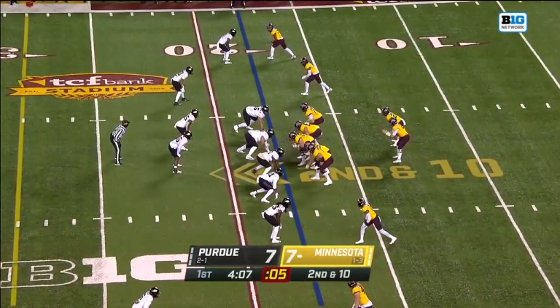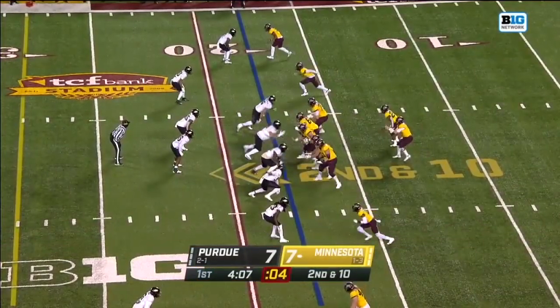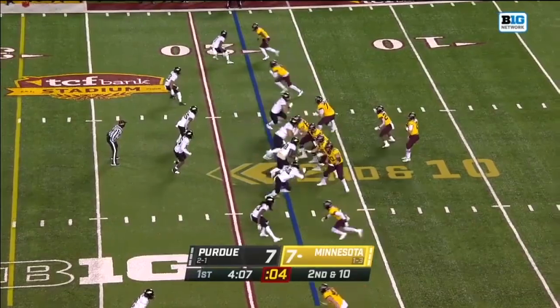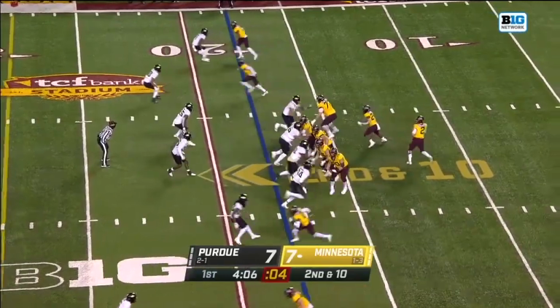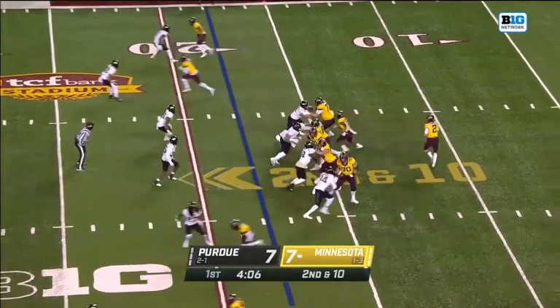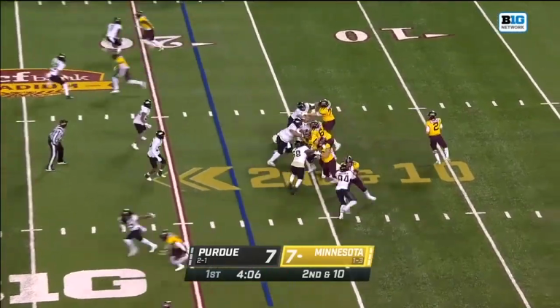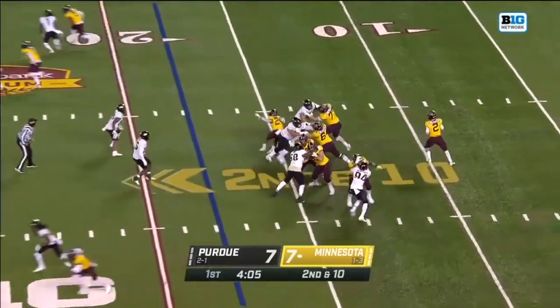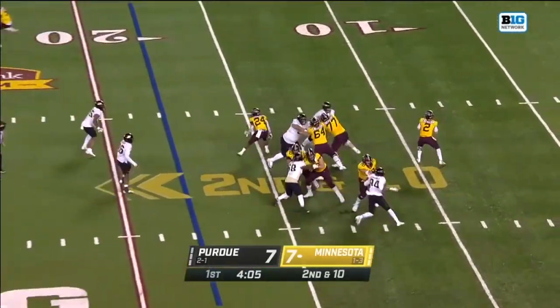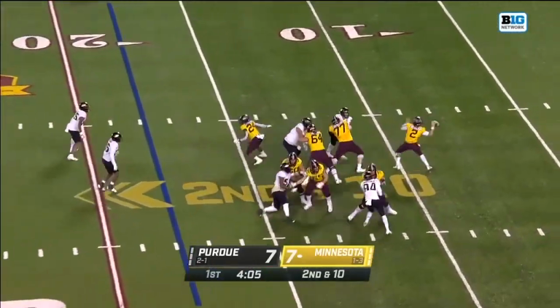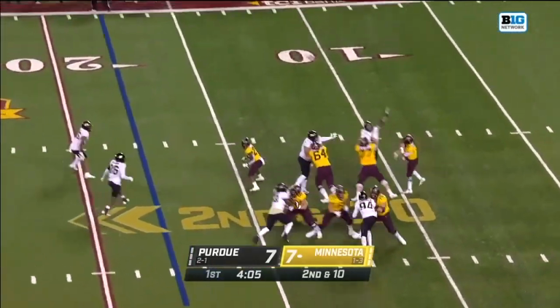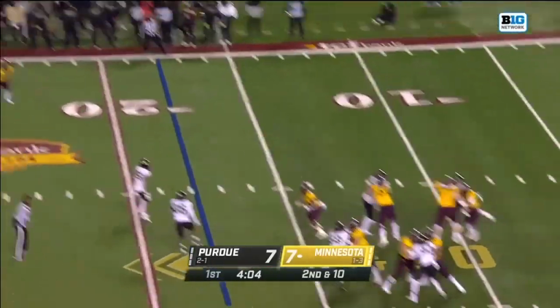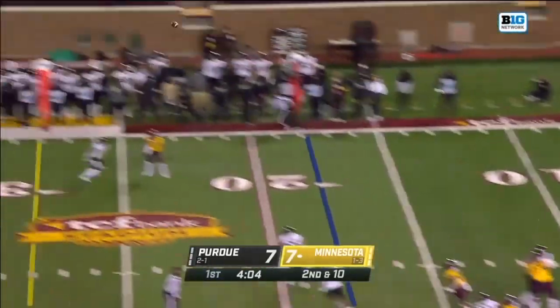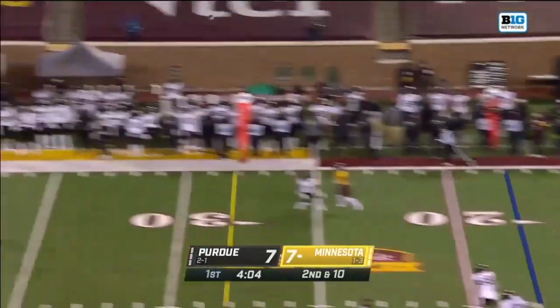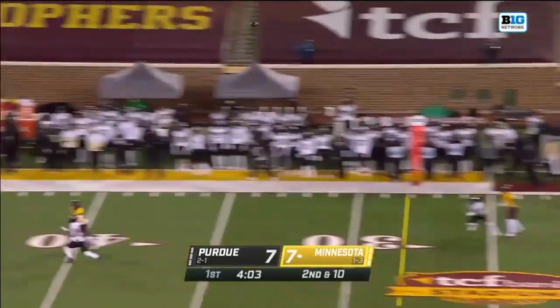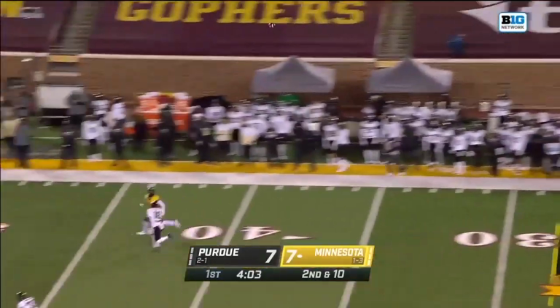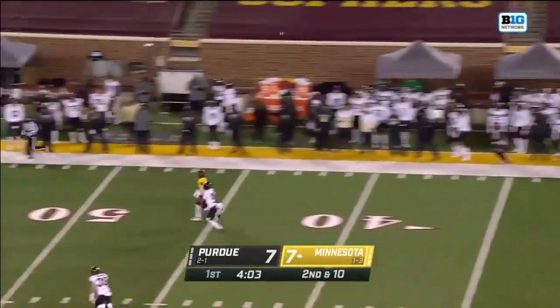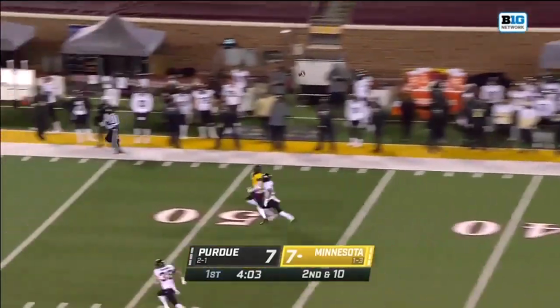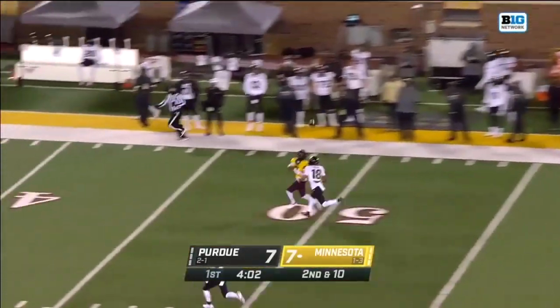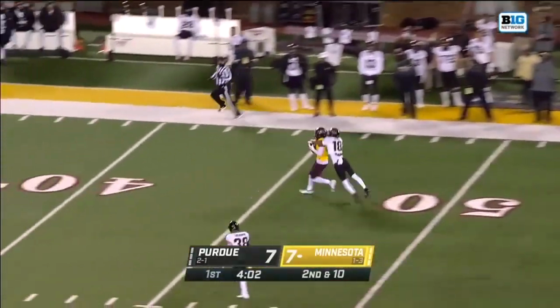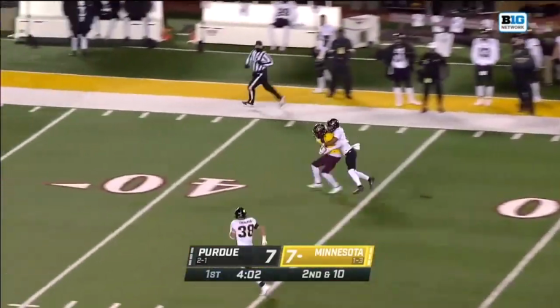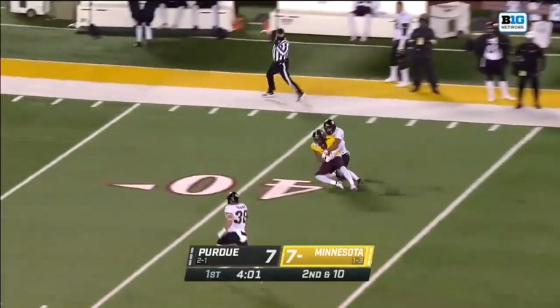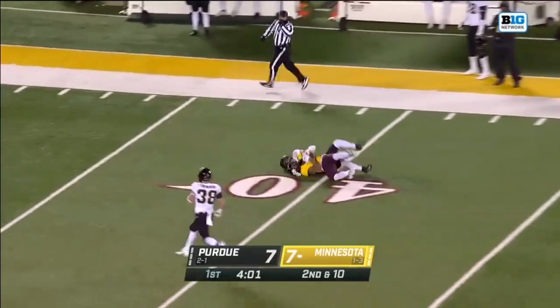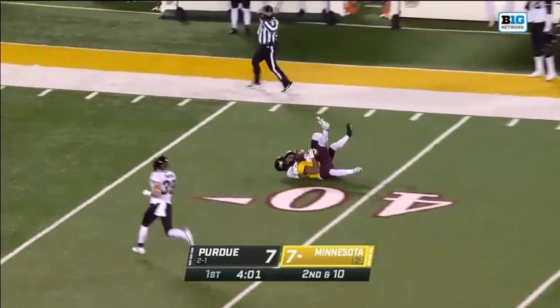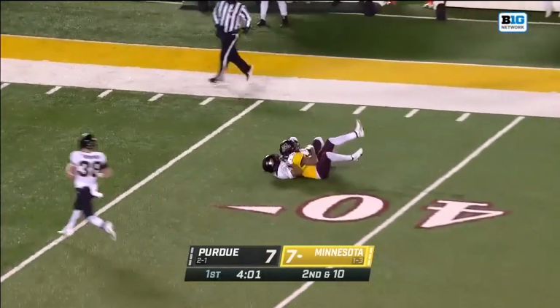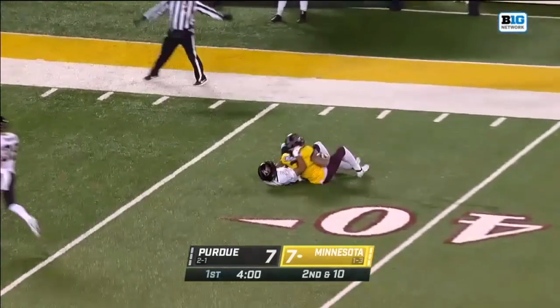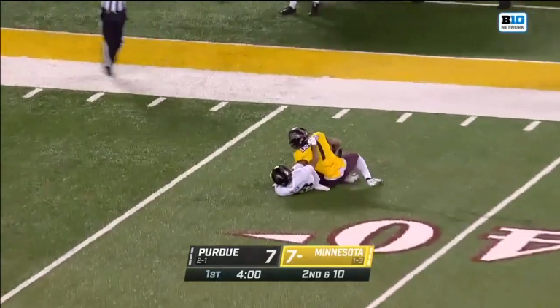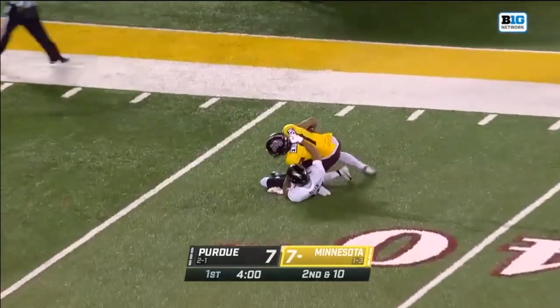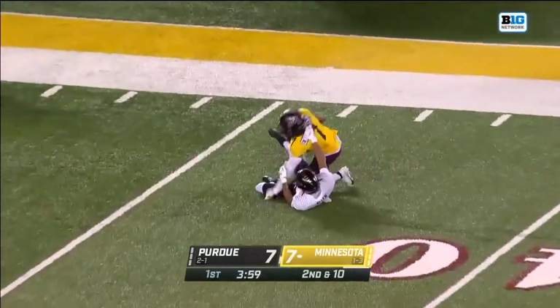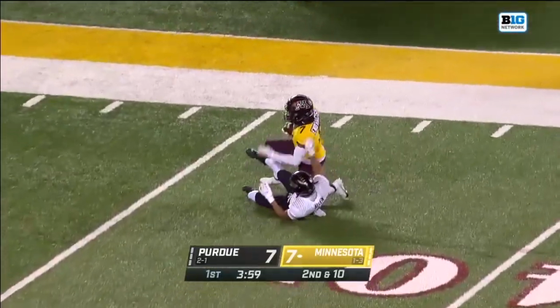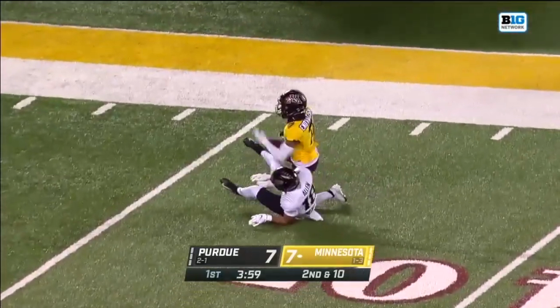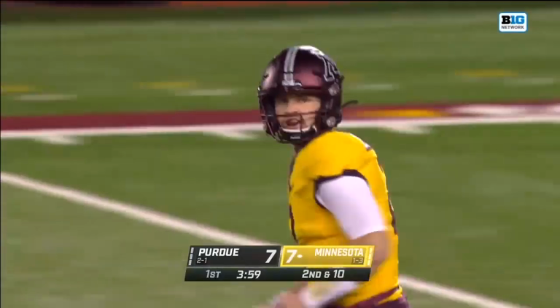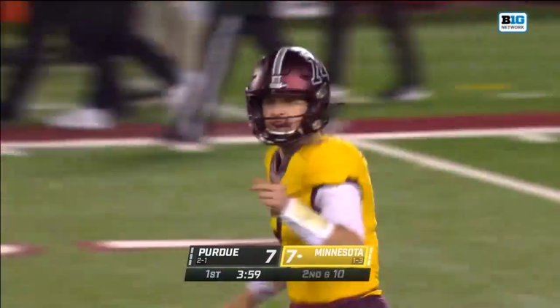It's Bateman in the left slot. On second and 10, deep ball — Morgan thinking big, and it's a perfectly thrown ball, caught by Ottman-Bell.